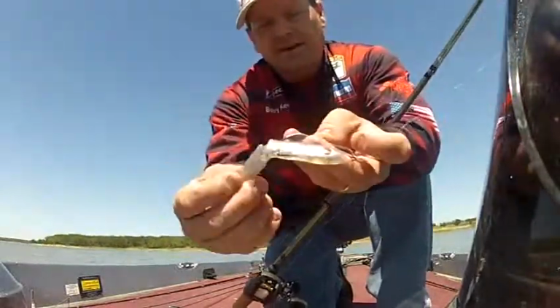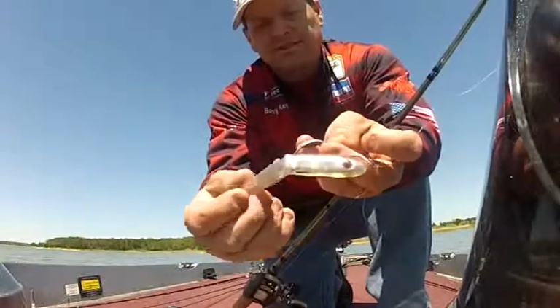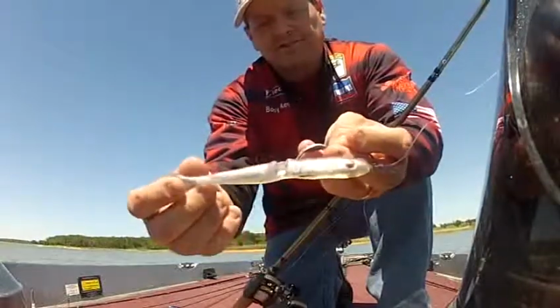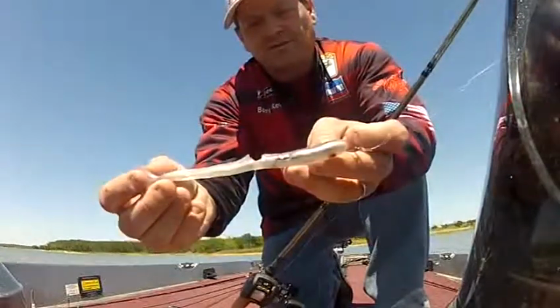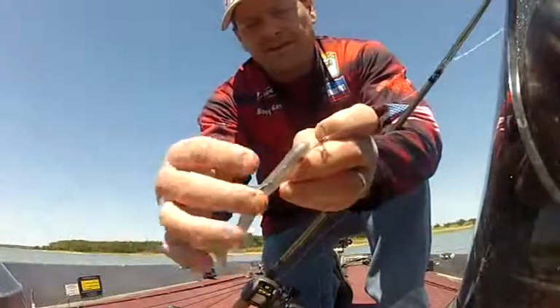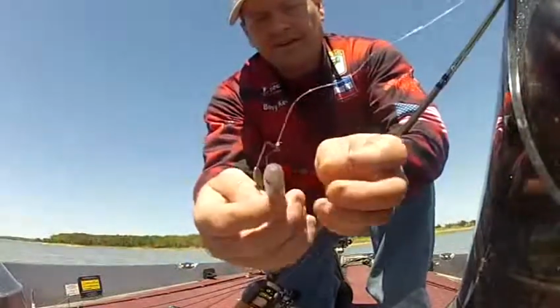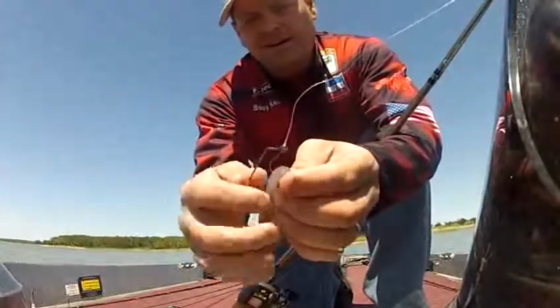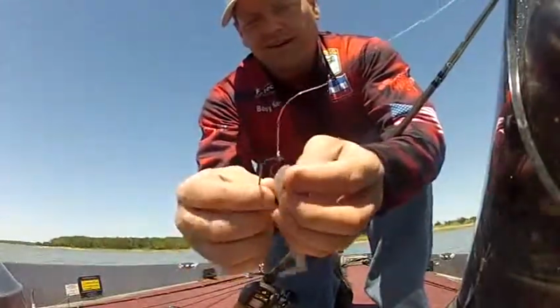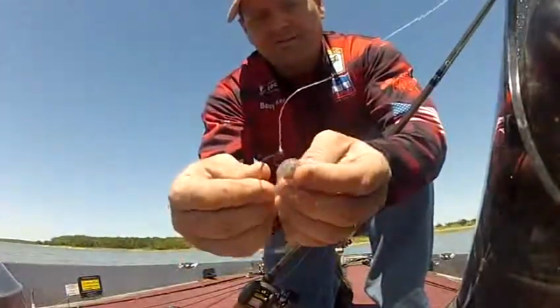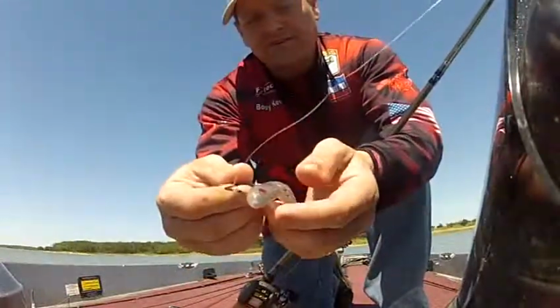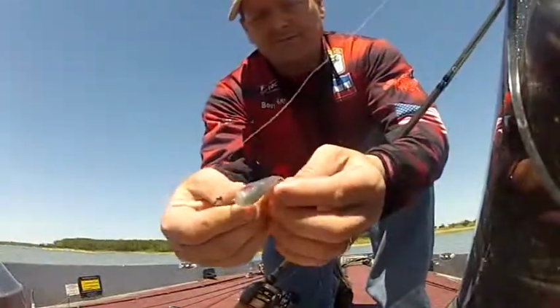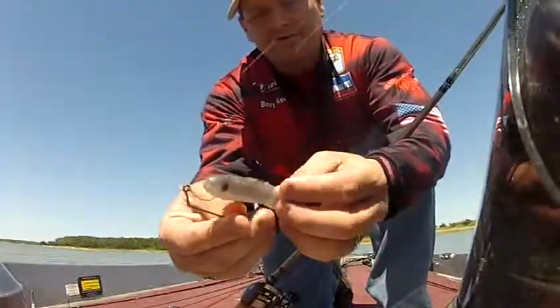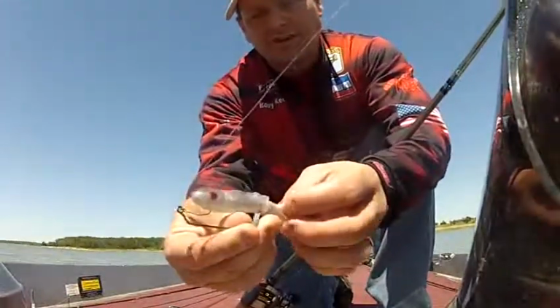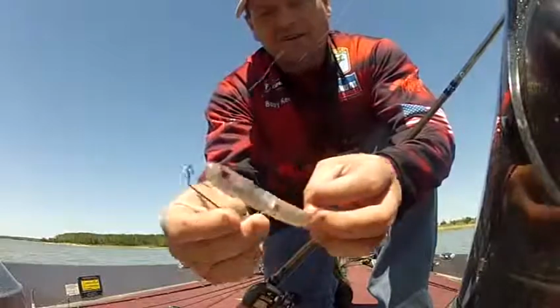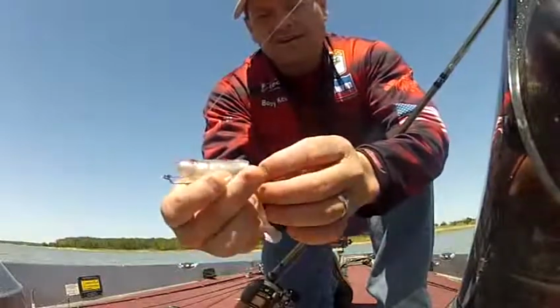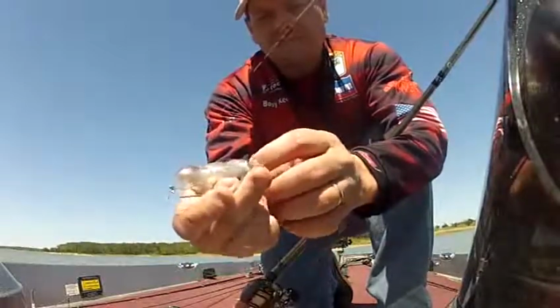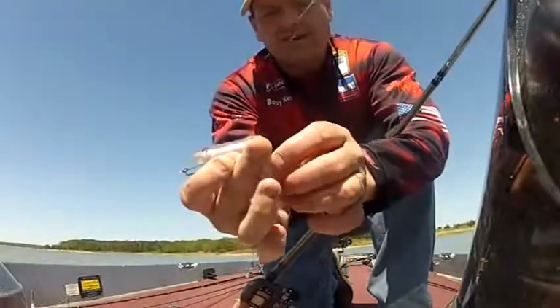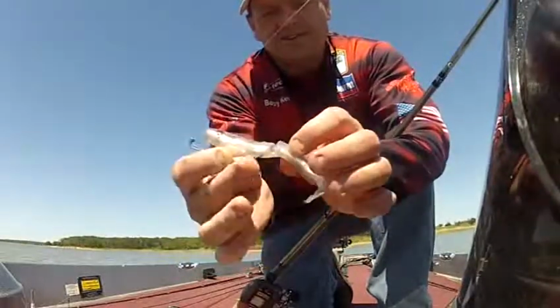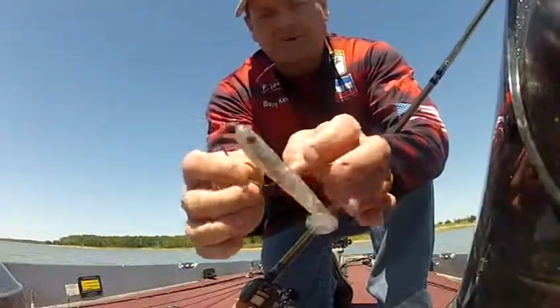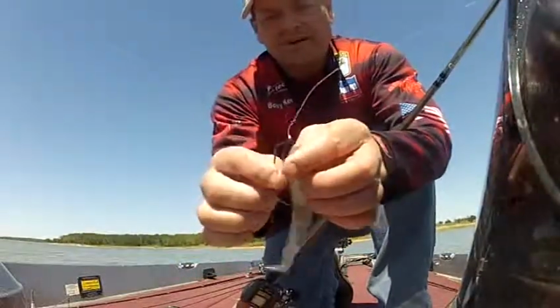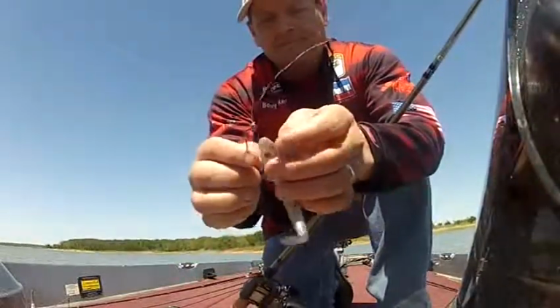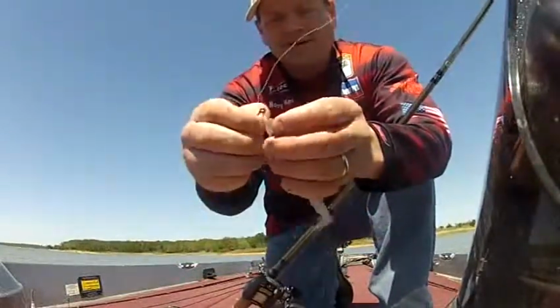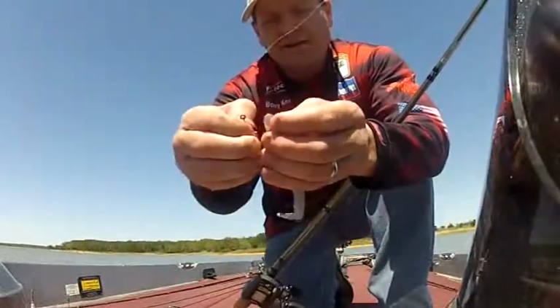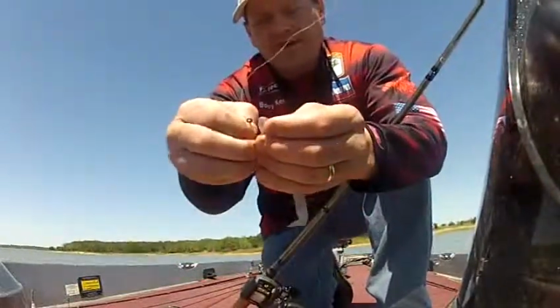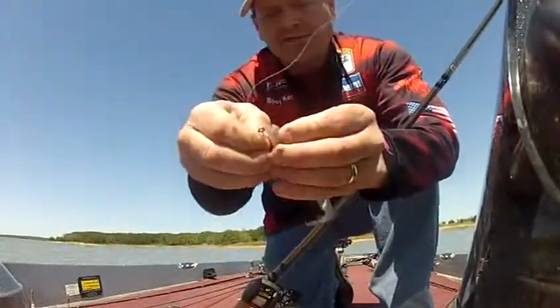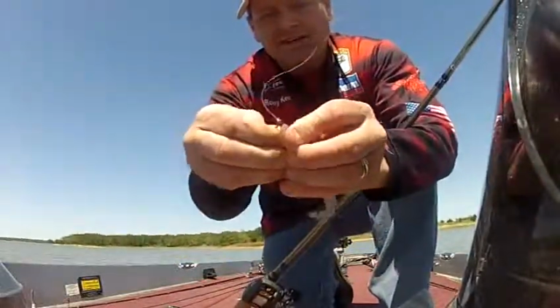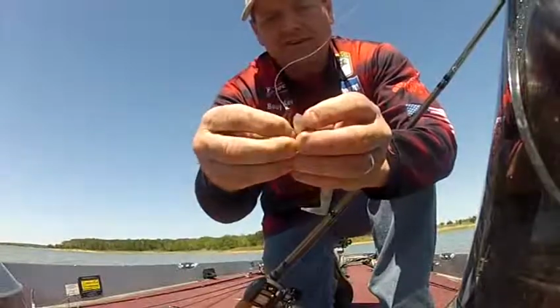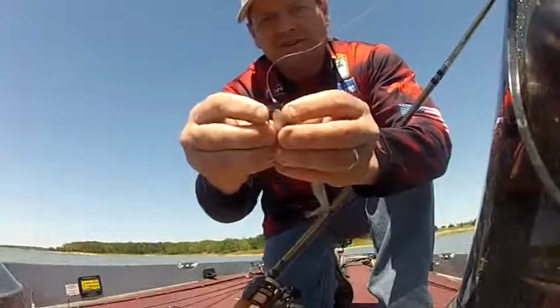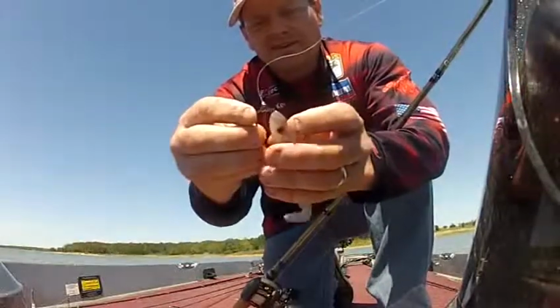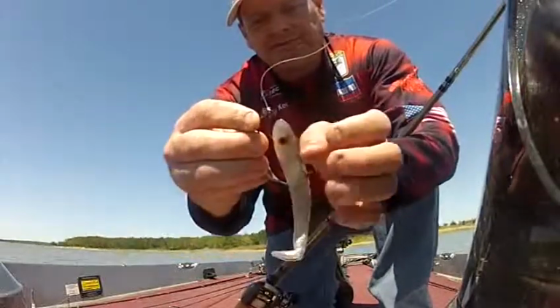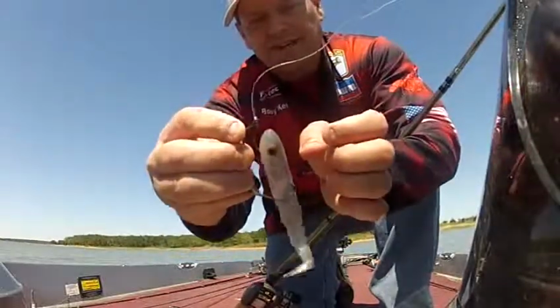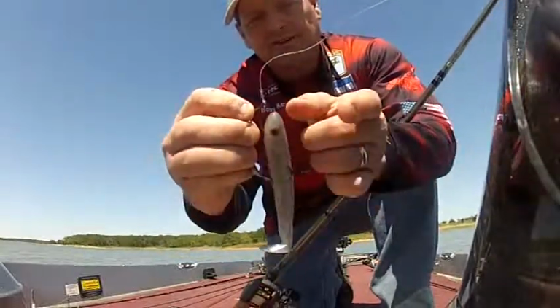We've got more than 10 fish on this swimbait and I haven't ripped it yet. You'll never be able to screw it up. It's got a big hole in it and it still swims fine. You can't throw this thing off if you try.